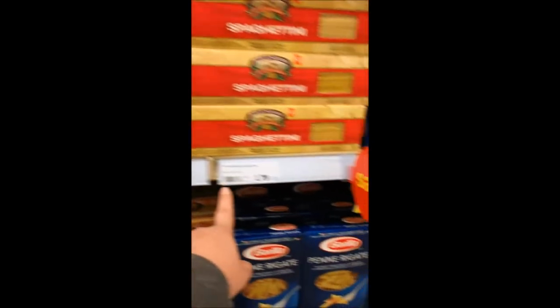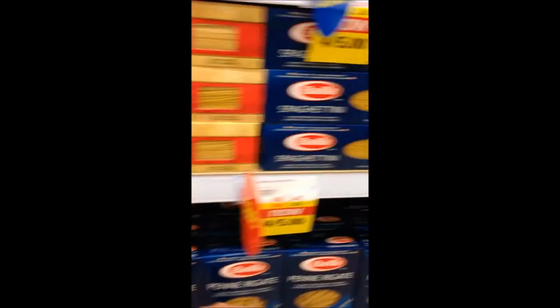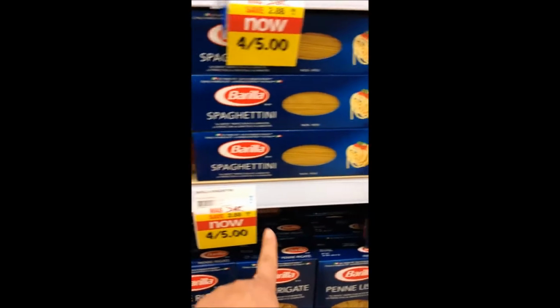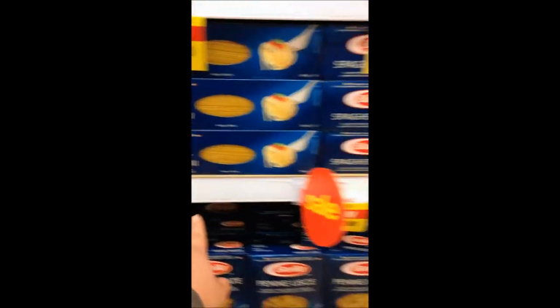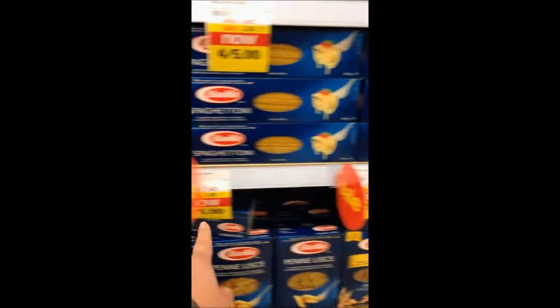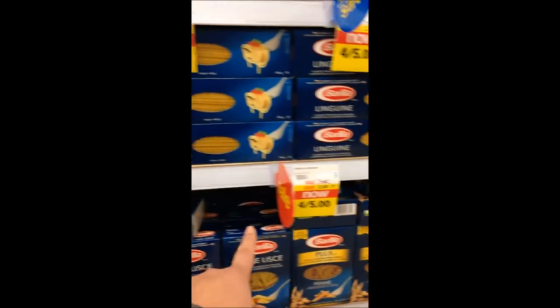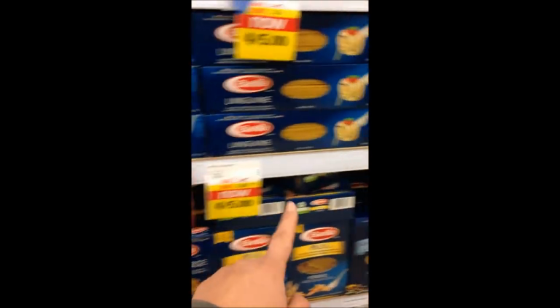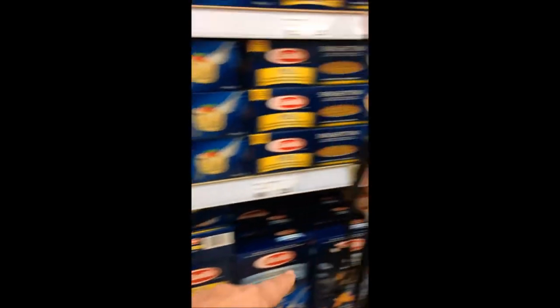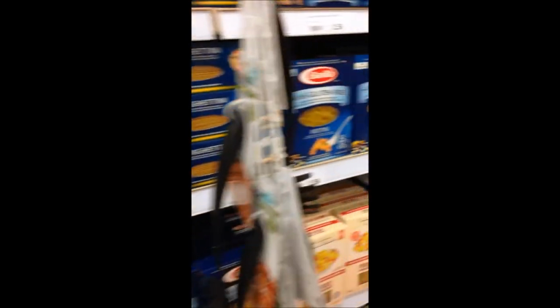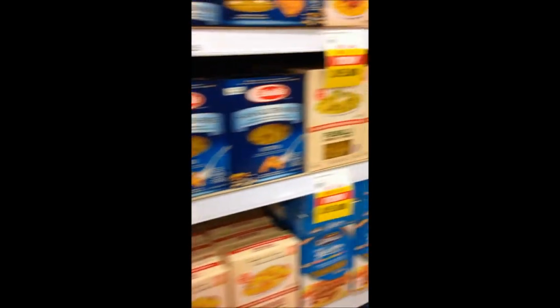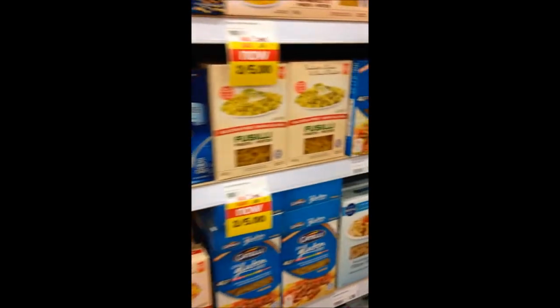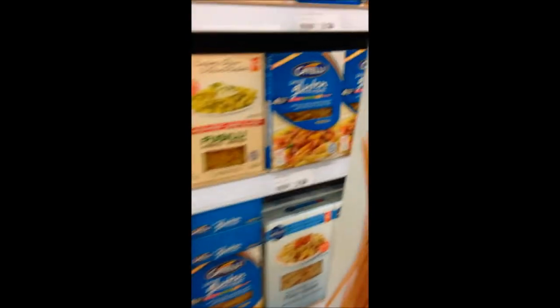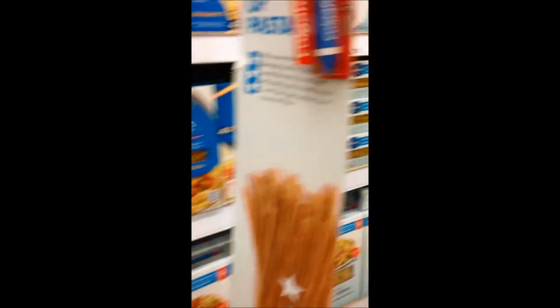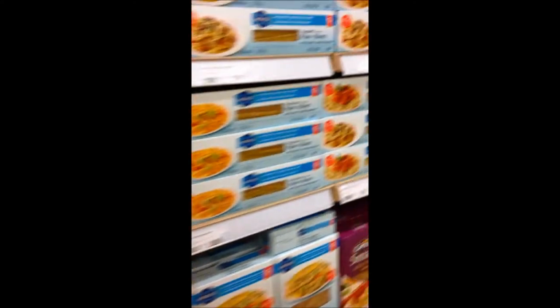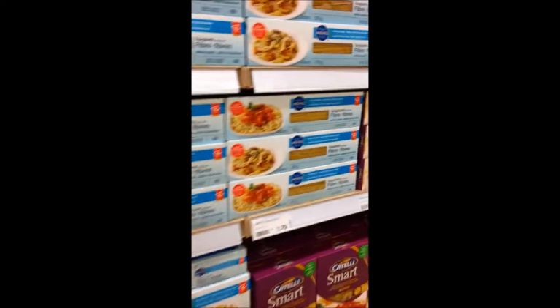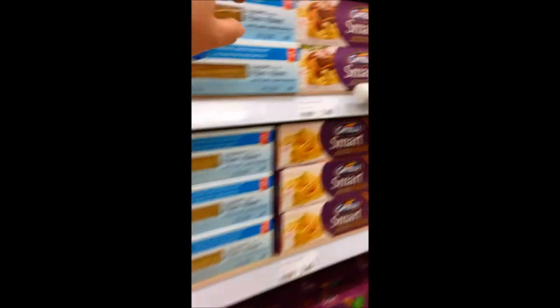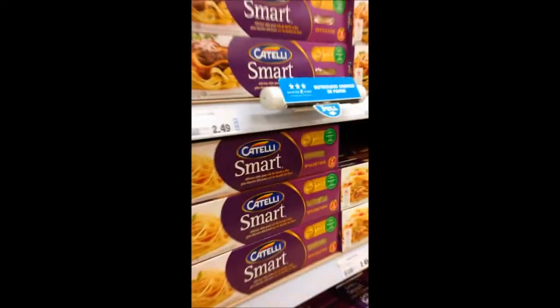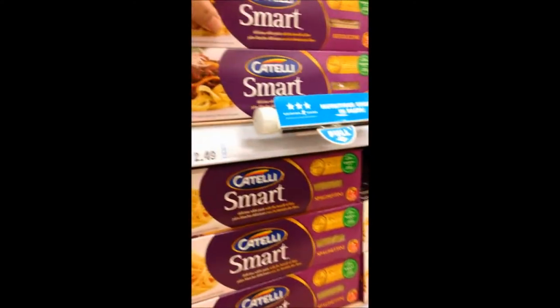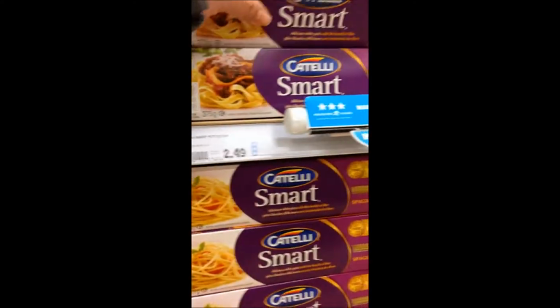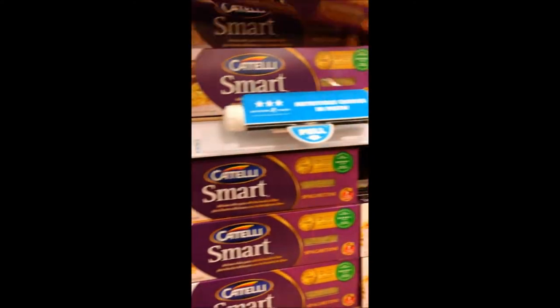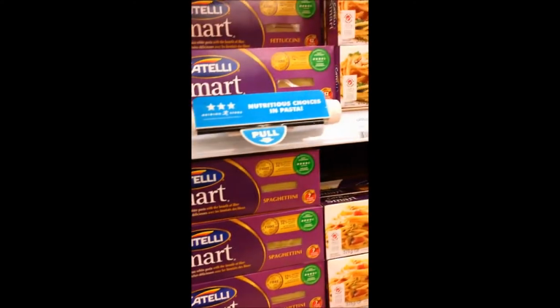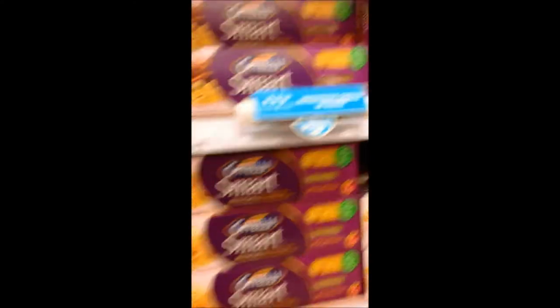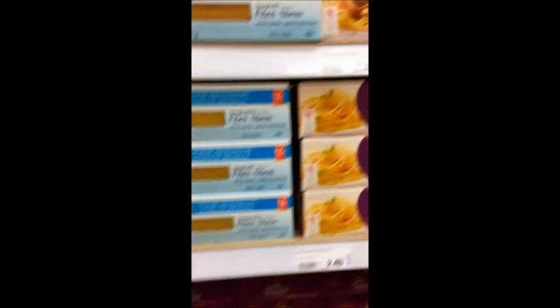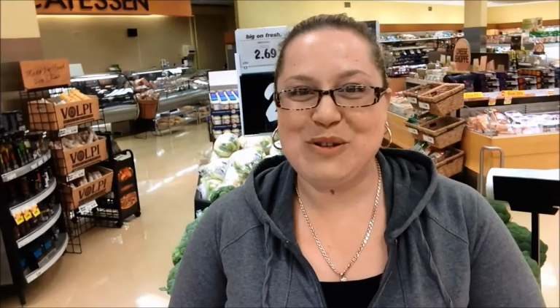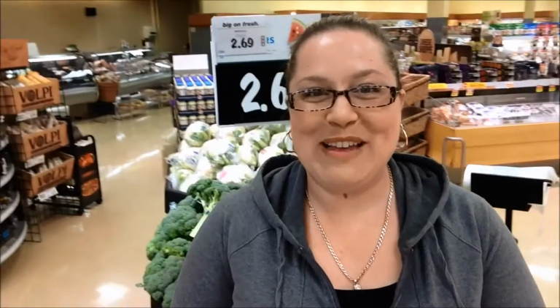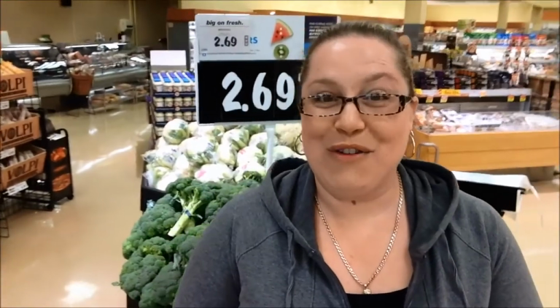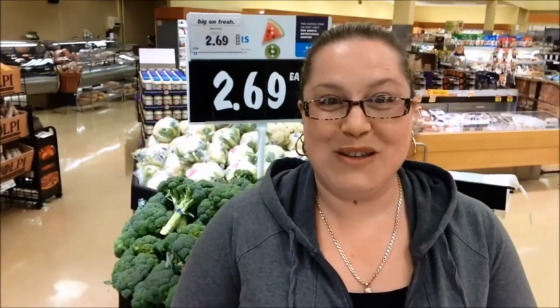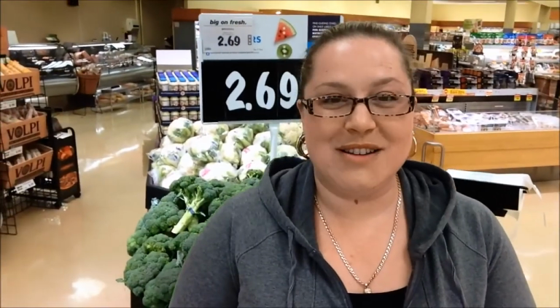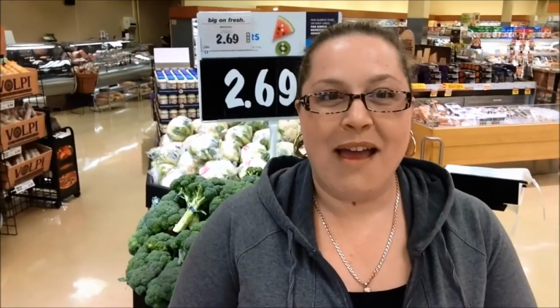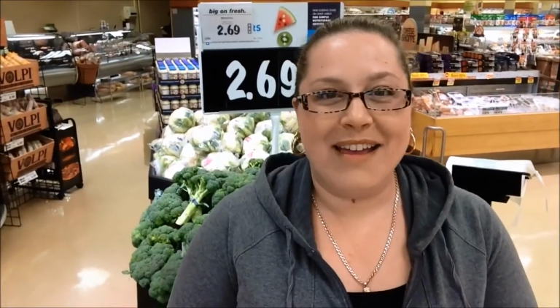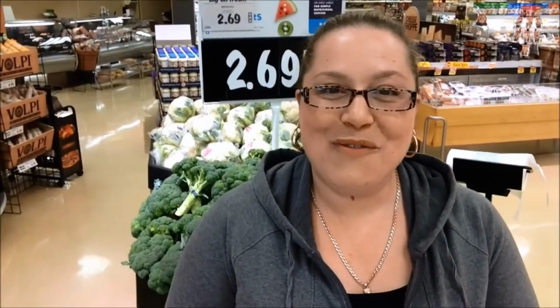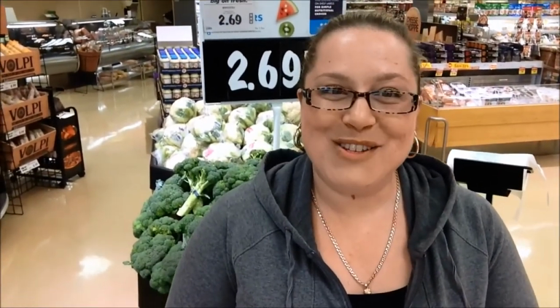One star, two stars, oh look, three stars. I'll be trying to make healthier food choices when I shop, and I hope you'll follow me on this journey.